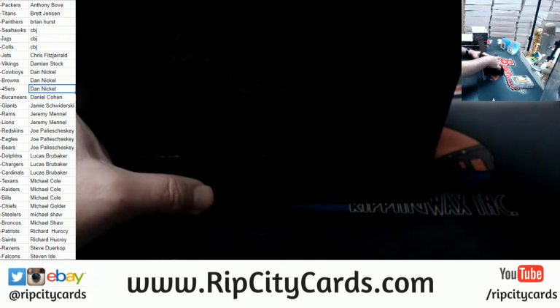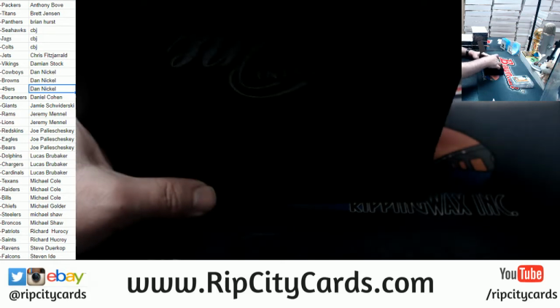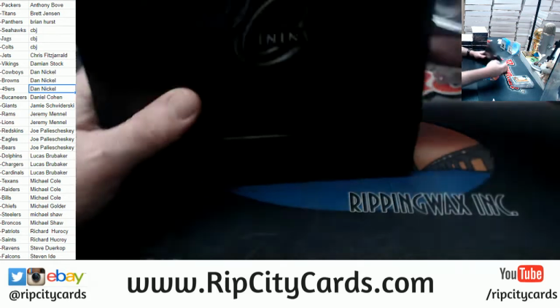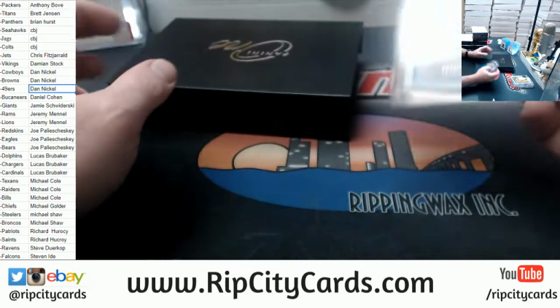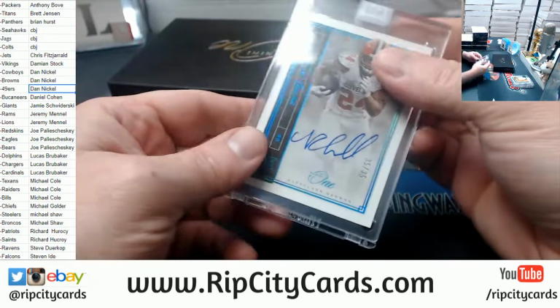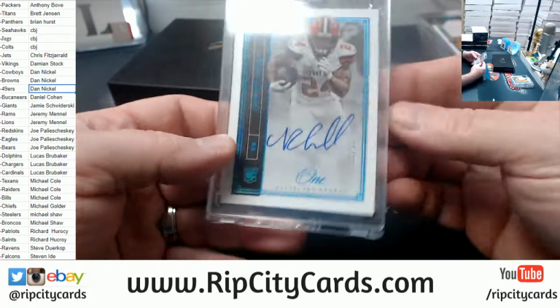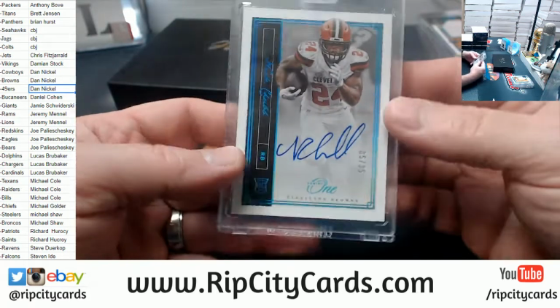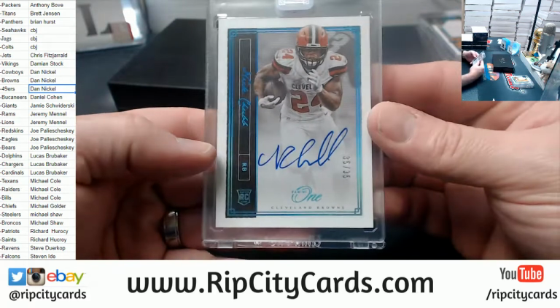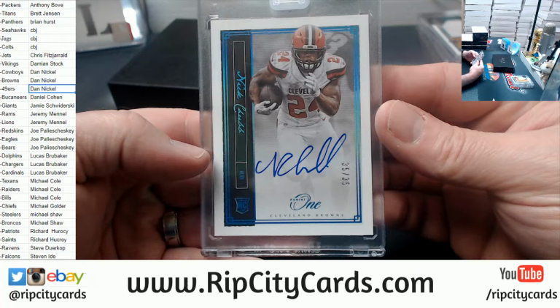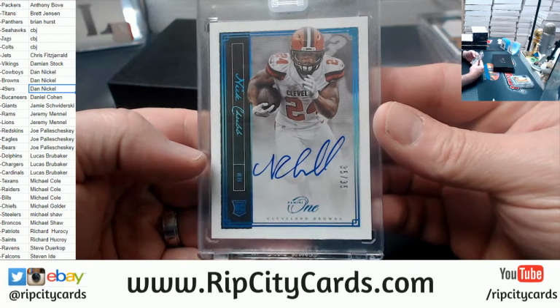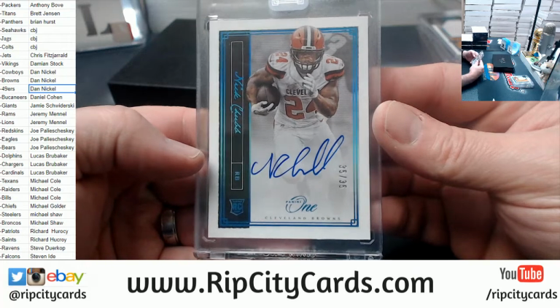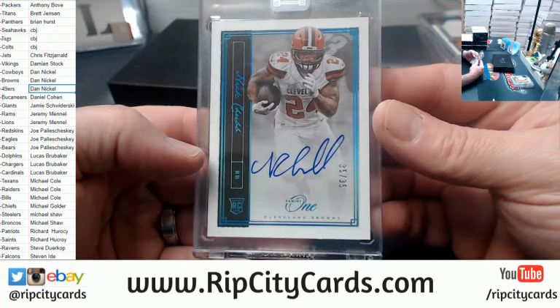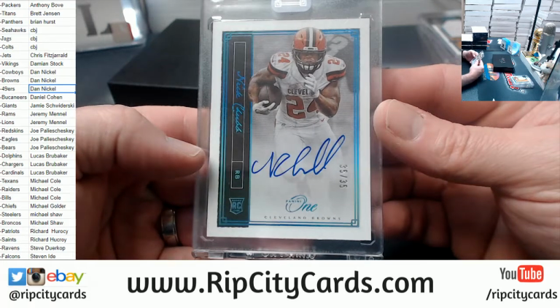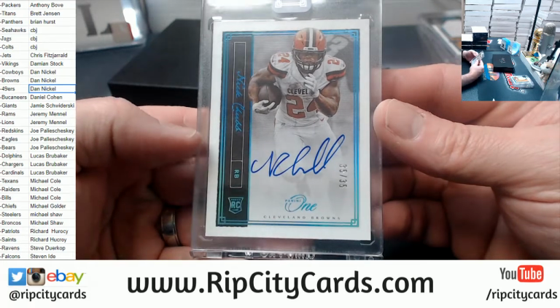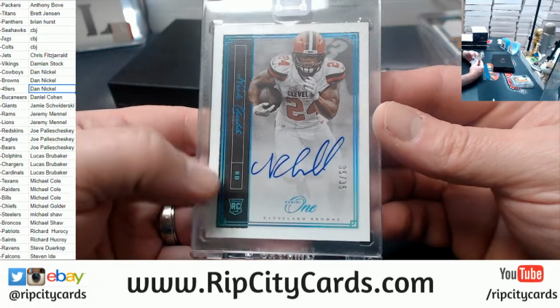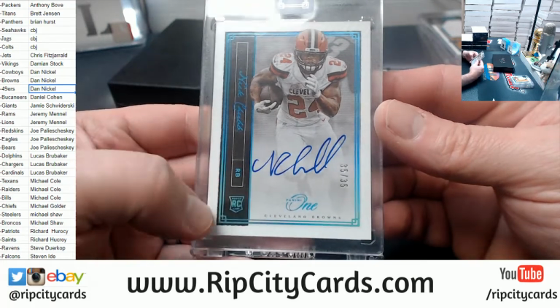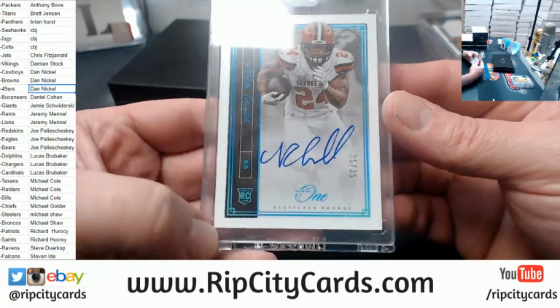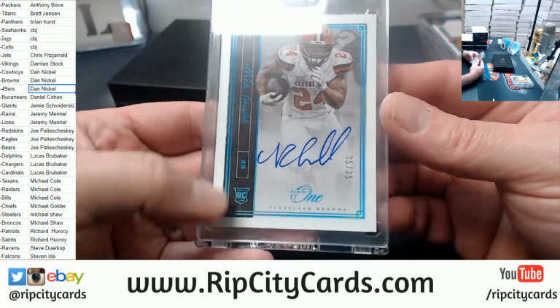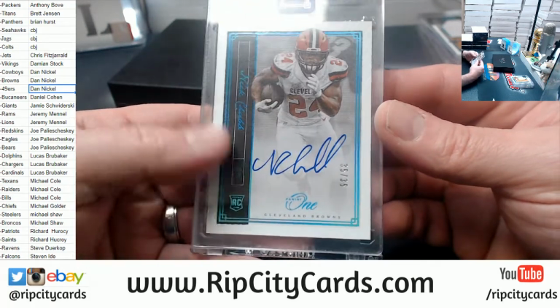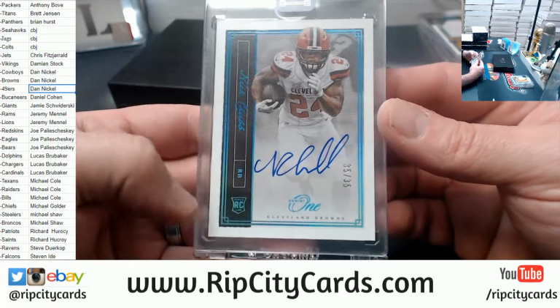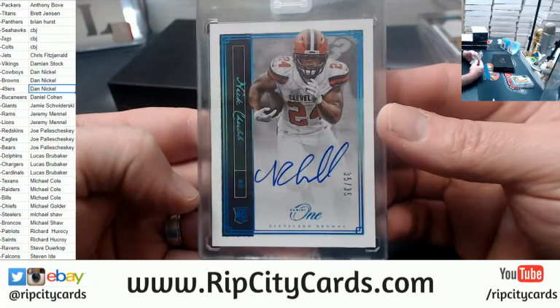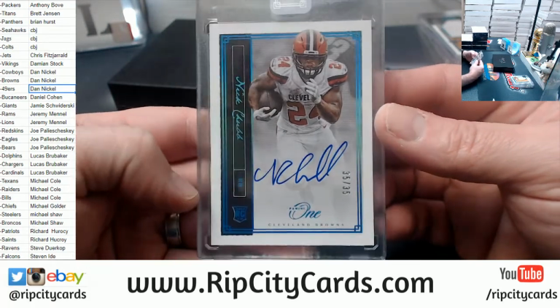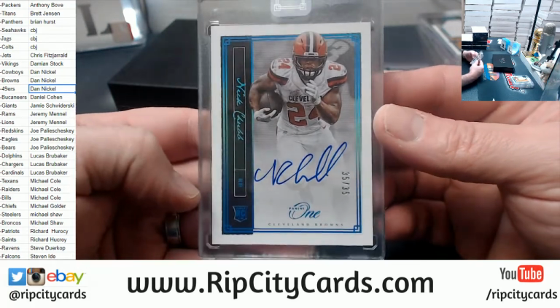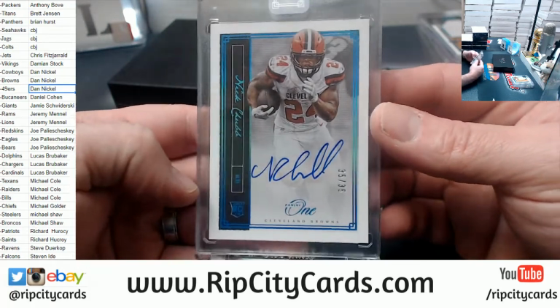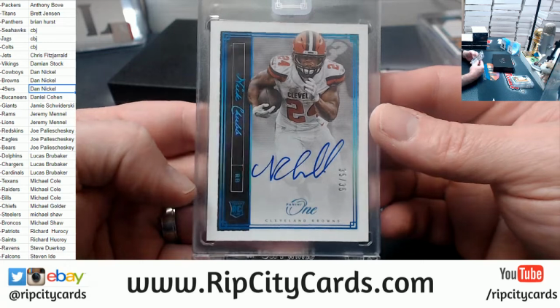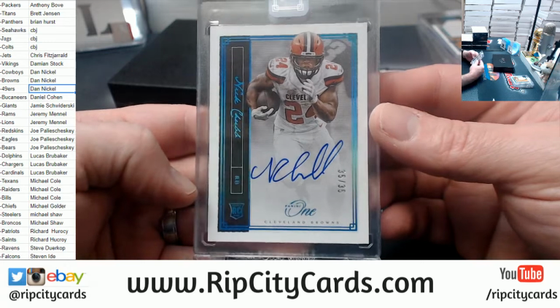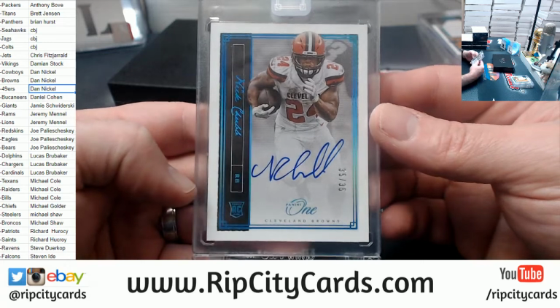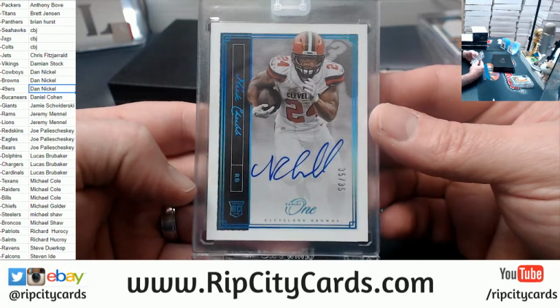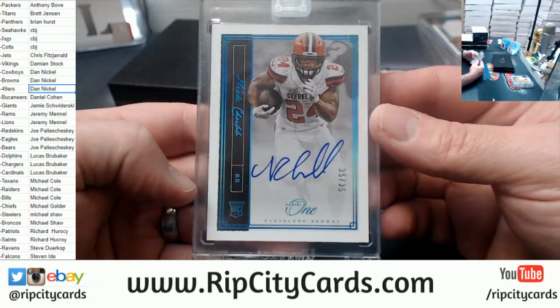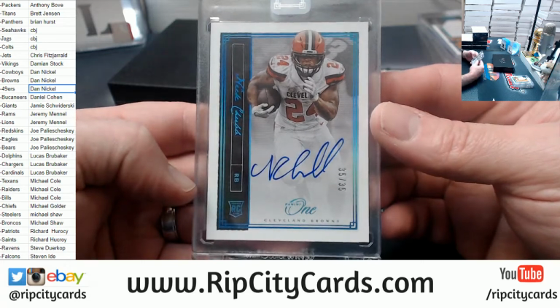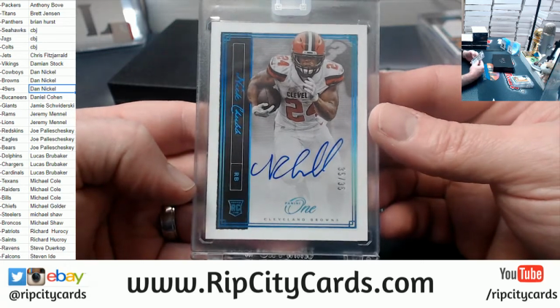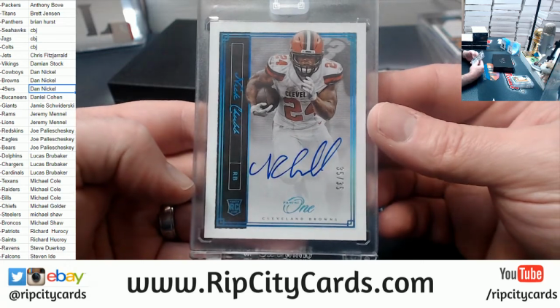We're going downtown with Nick Chubb this time, to 35 — out of 35 — eBay $101 for the Browns.